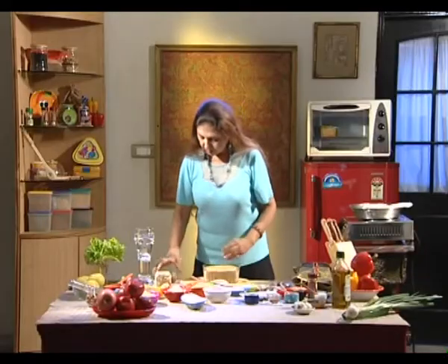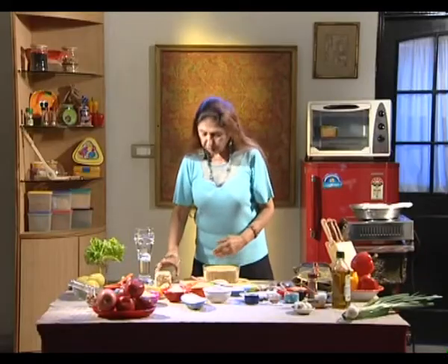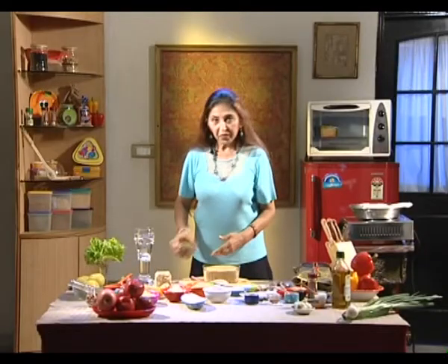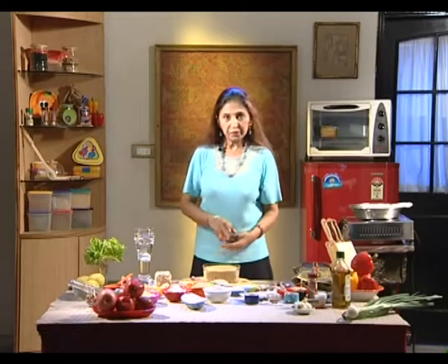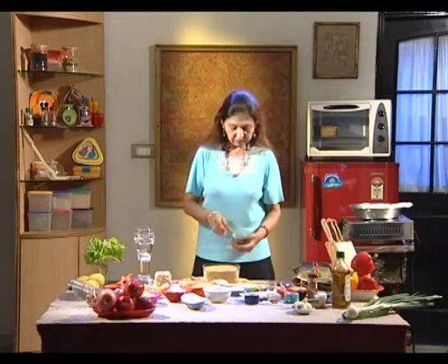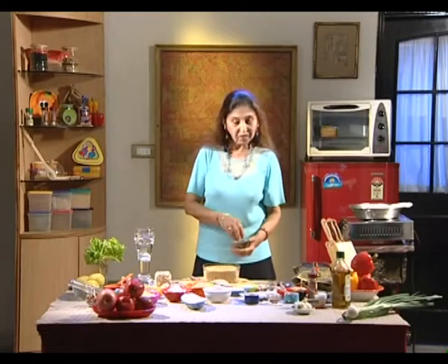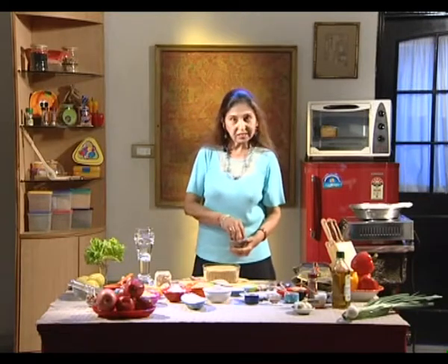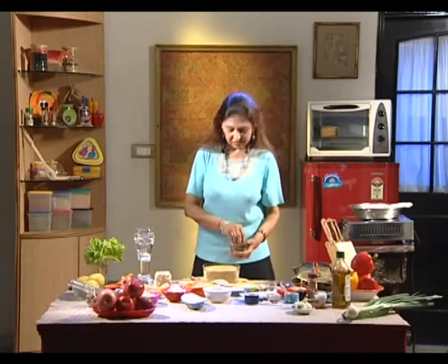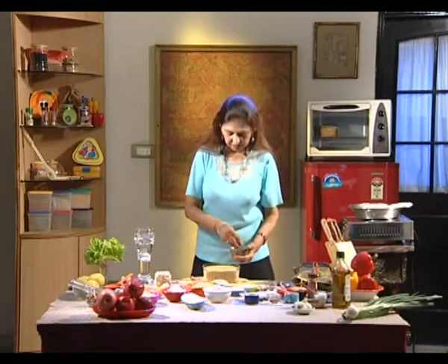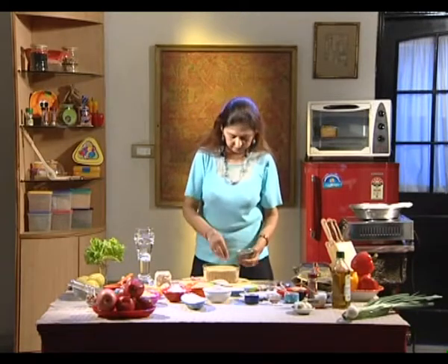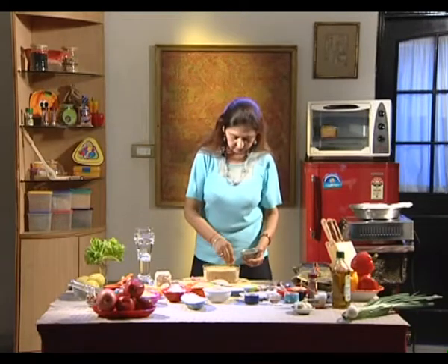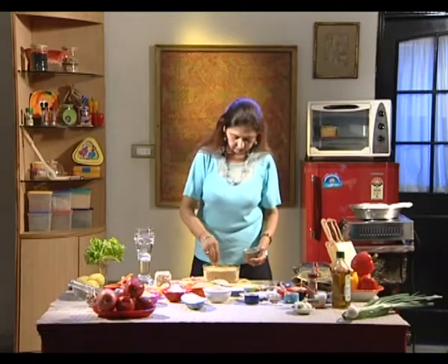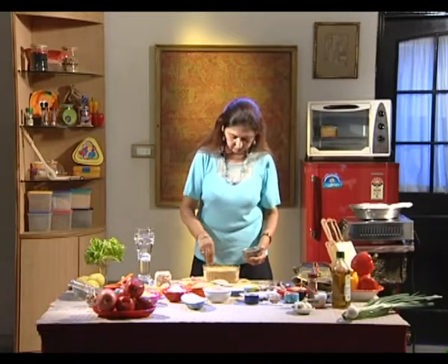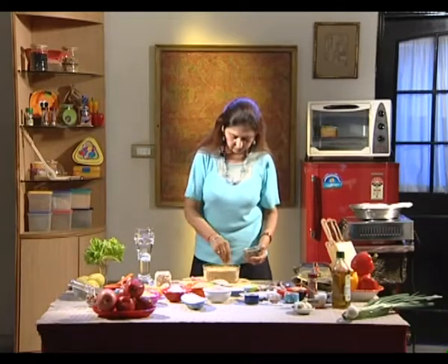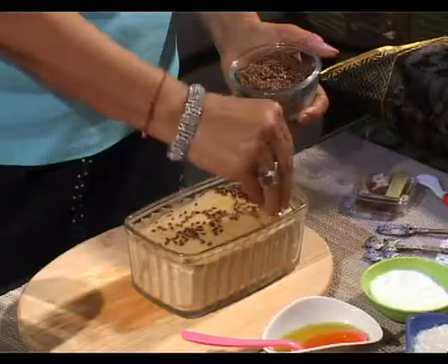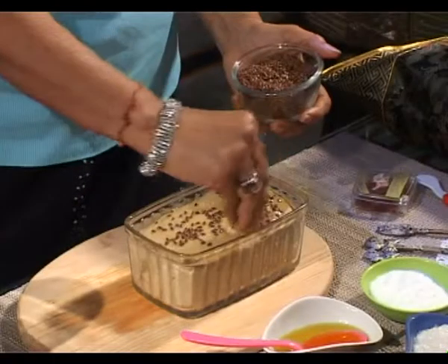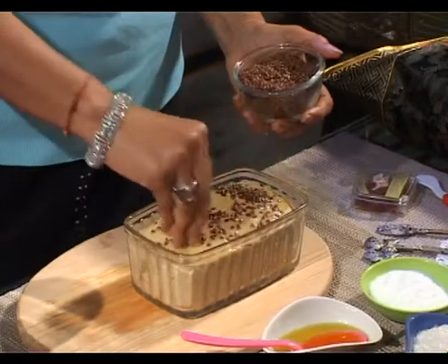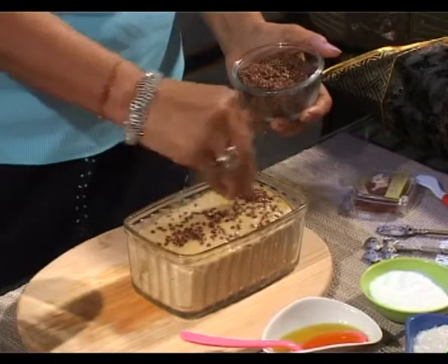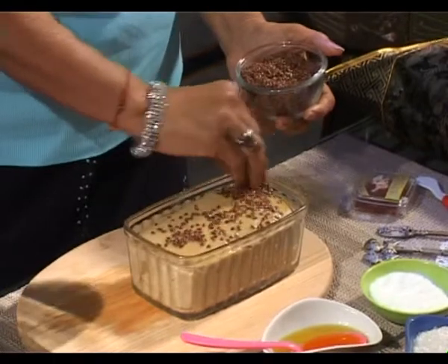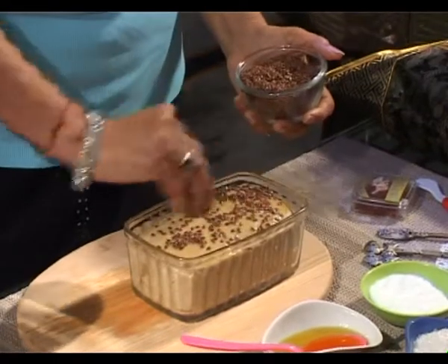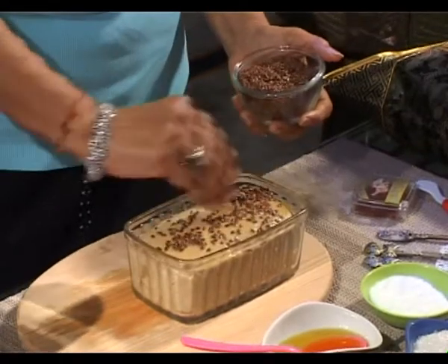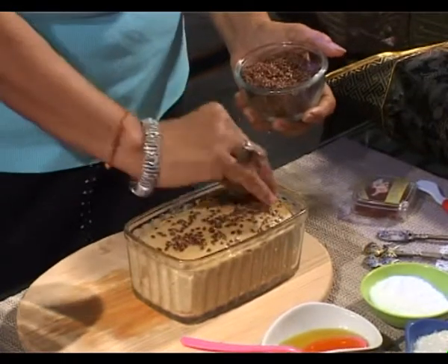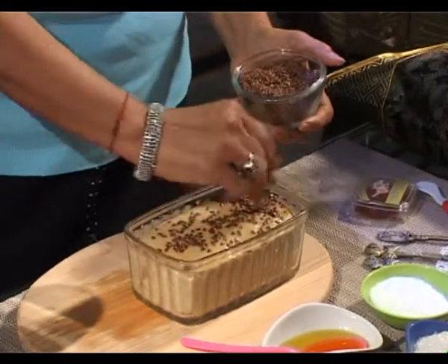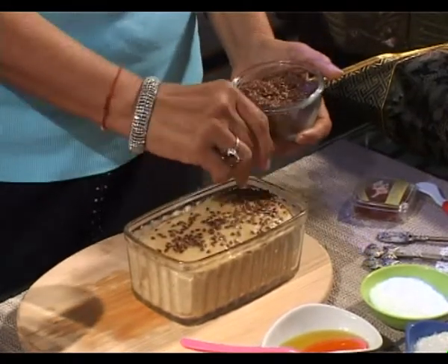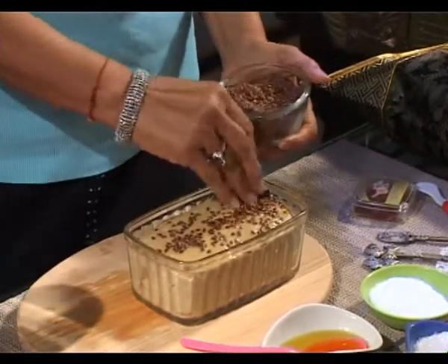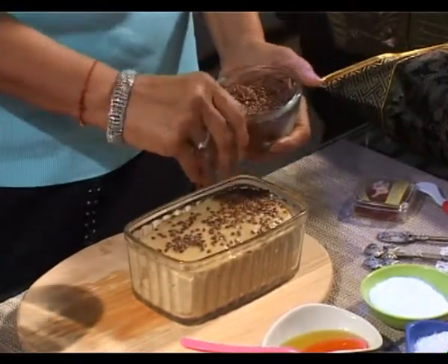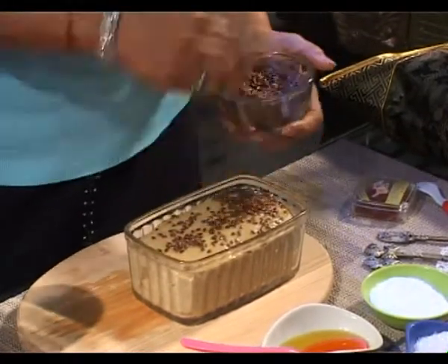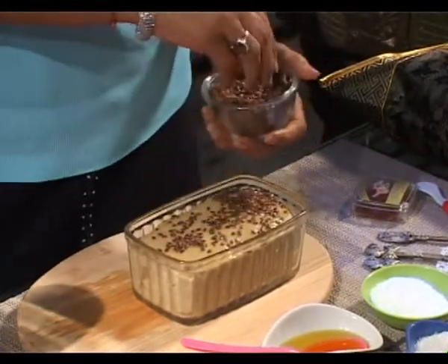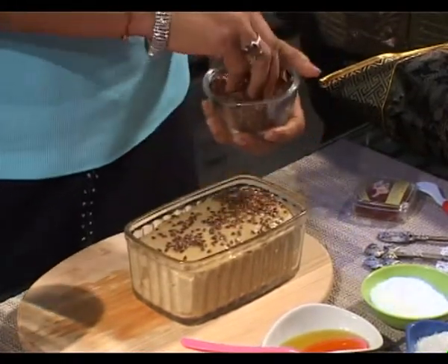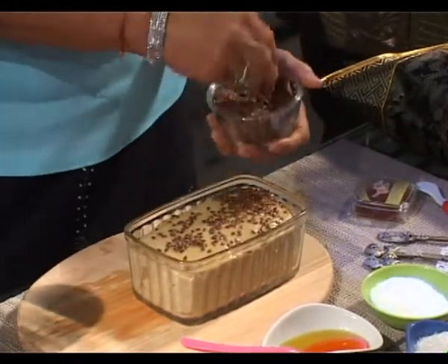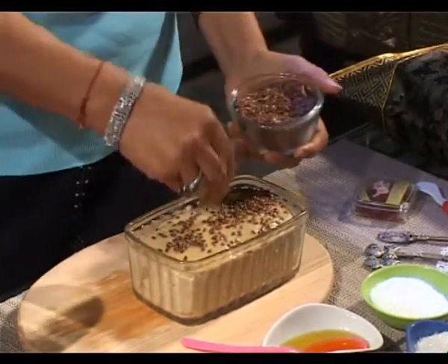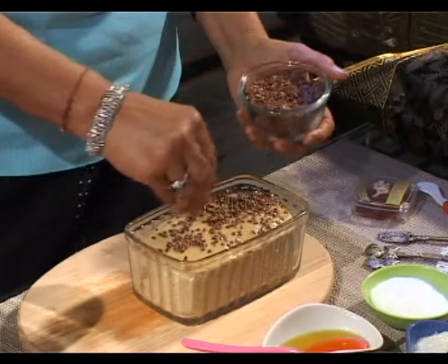Smear it with some flax seeds, shape it nicely, enhancing the appearance and adding more nutrition to our bread.